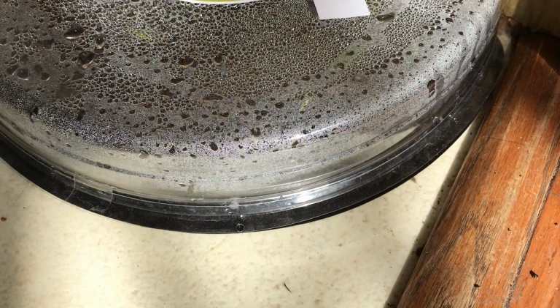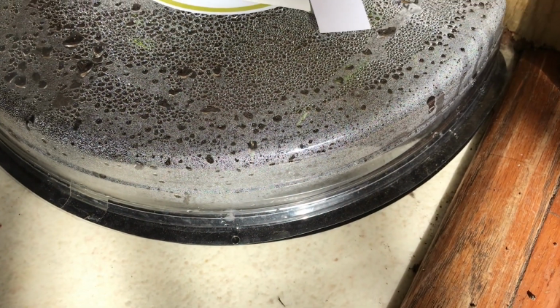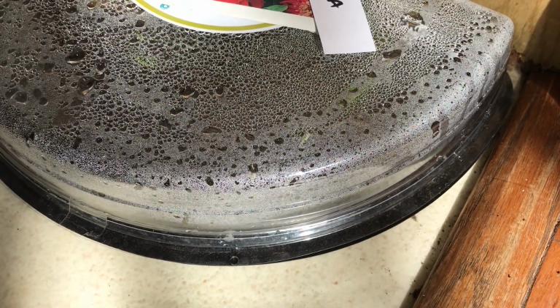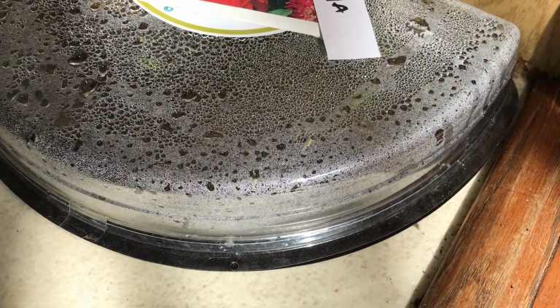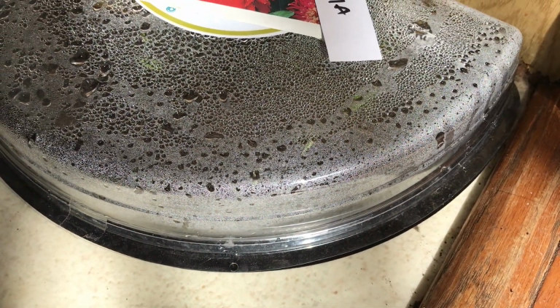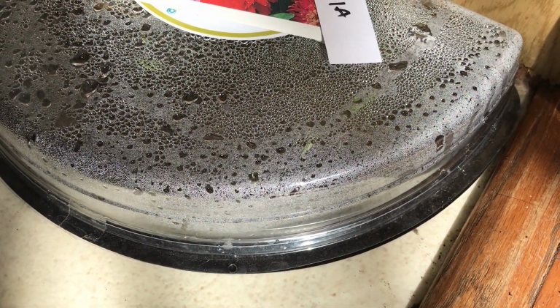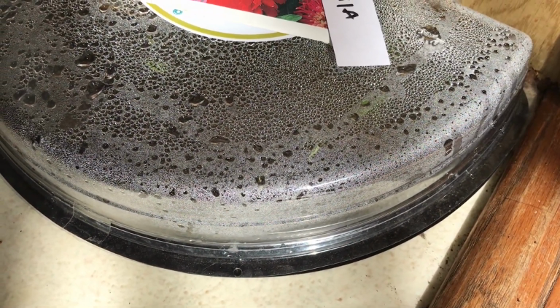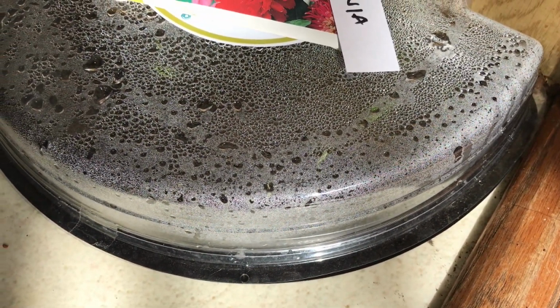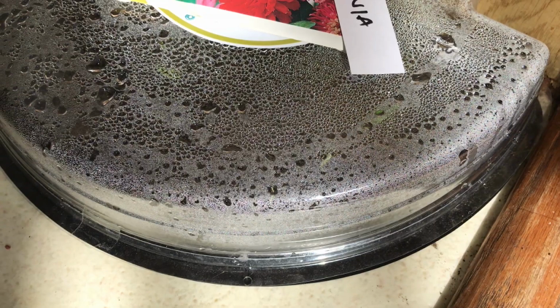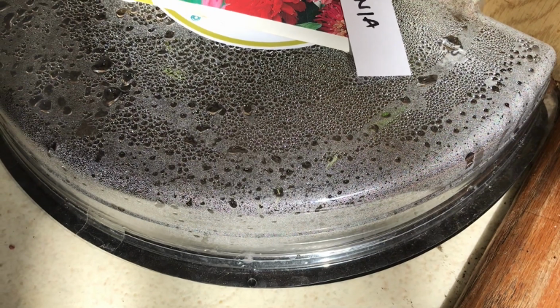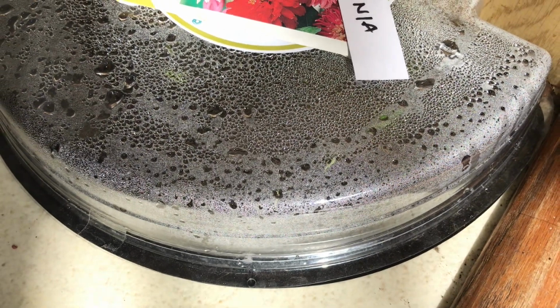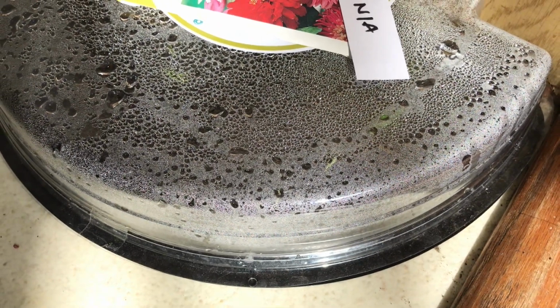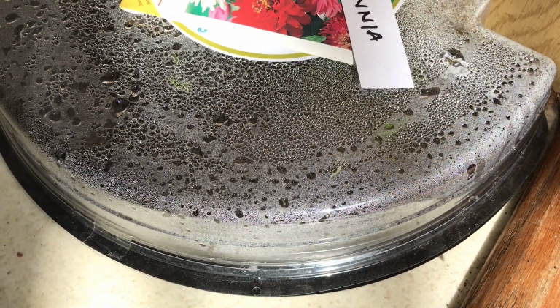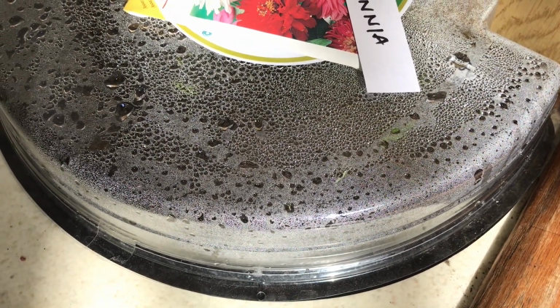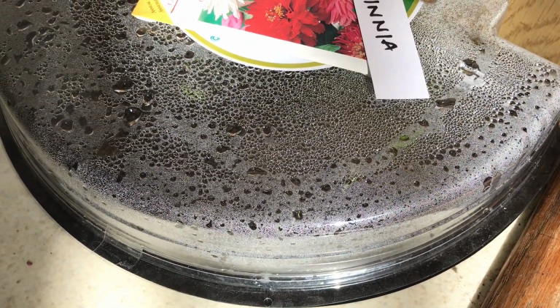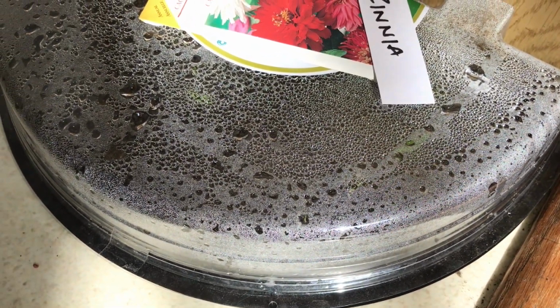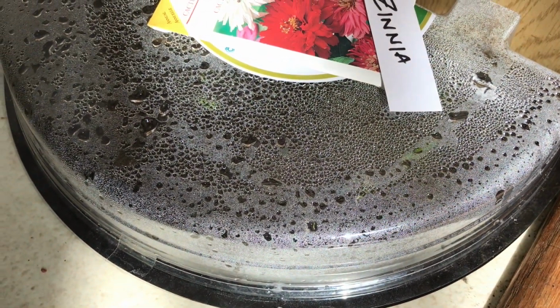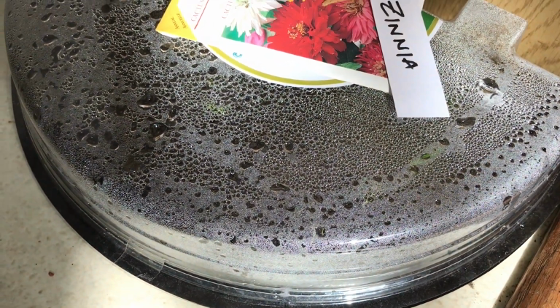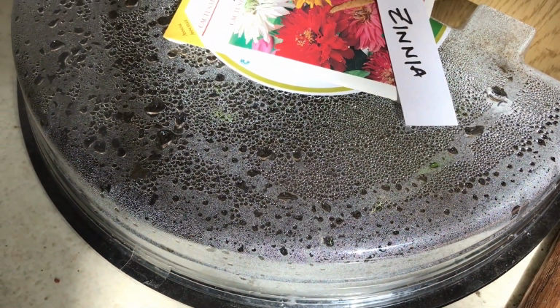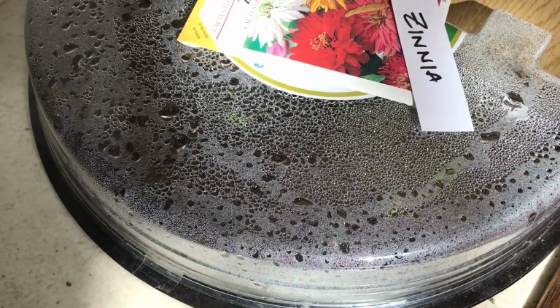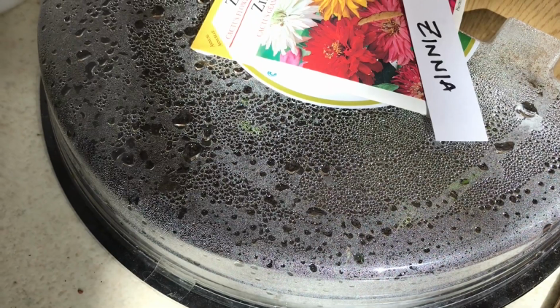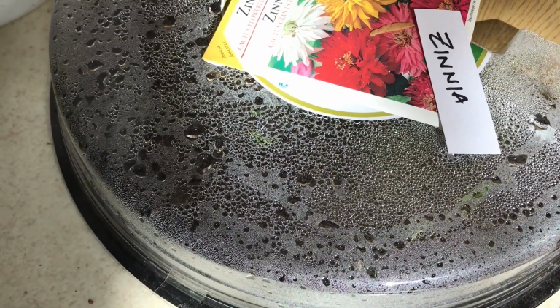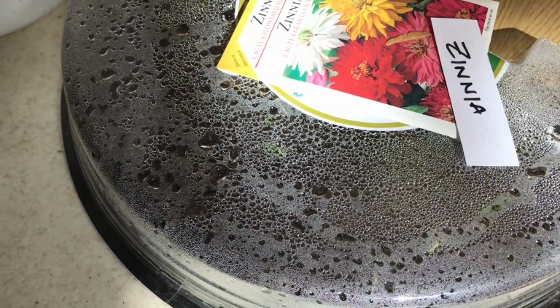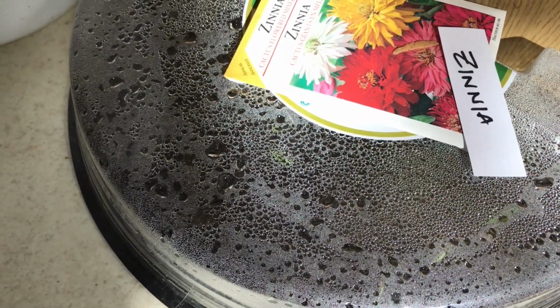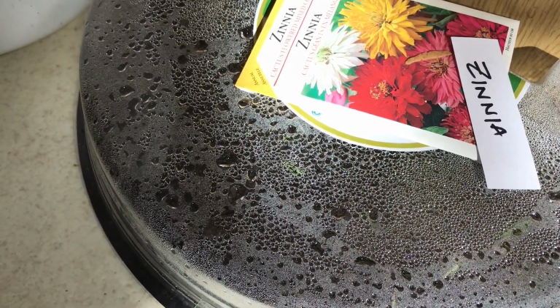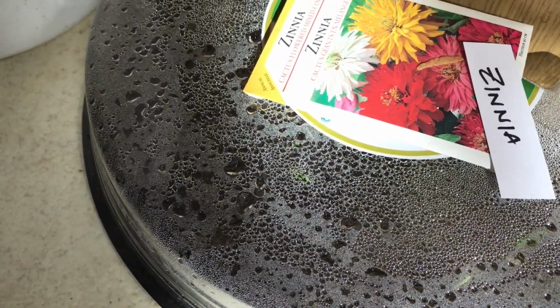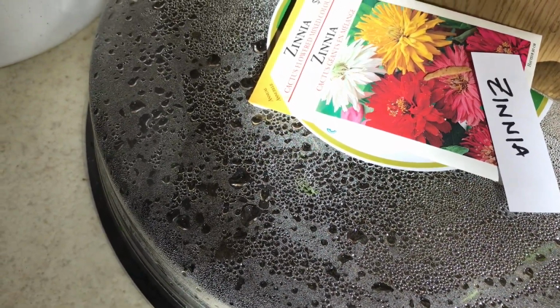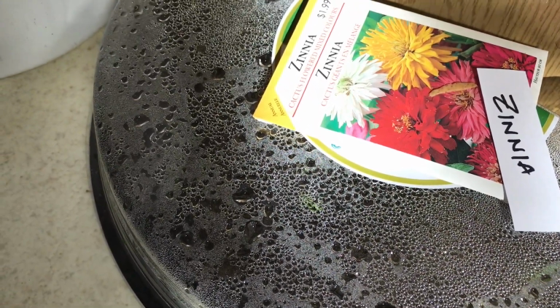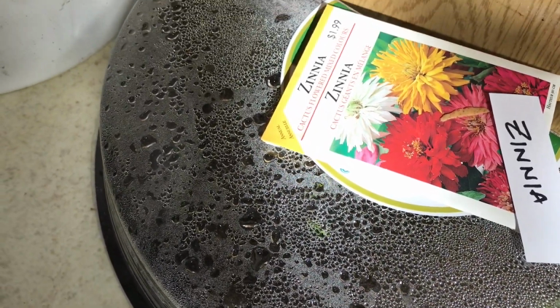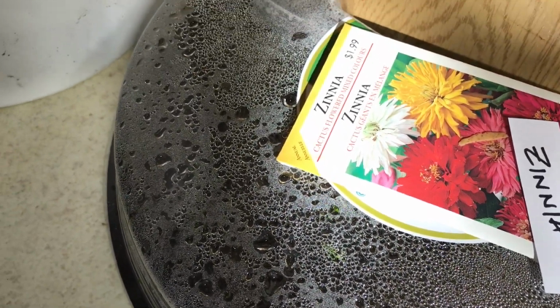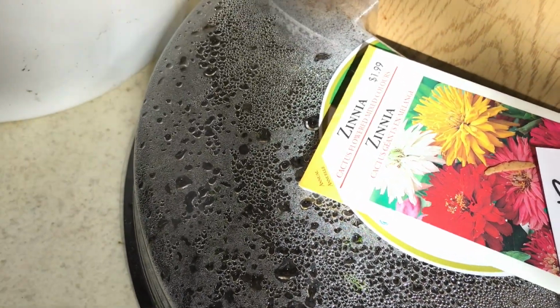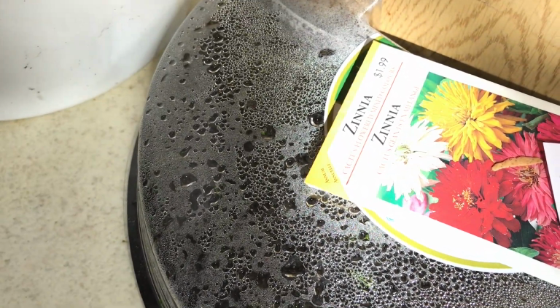Some seeds do need a little light to germinate, but don't put it in direct sunlight. The container could heat up very quickly. Here's one that's getting a bit too warm. The roots and the new seedlings are going to get cooked, and you'd have to start all over again.